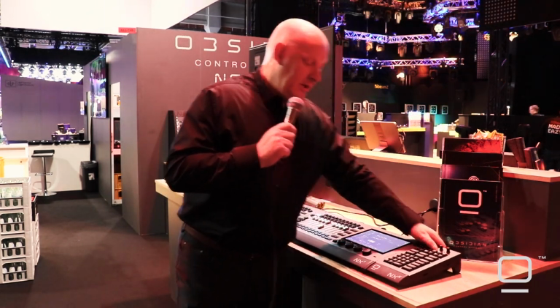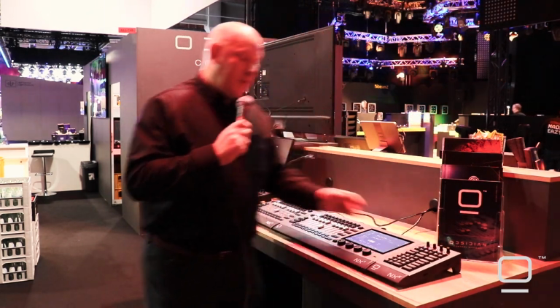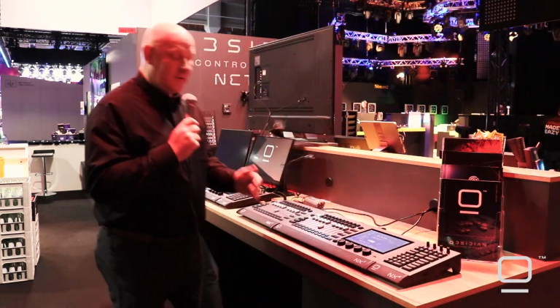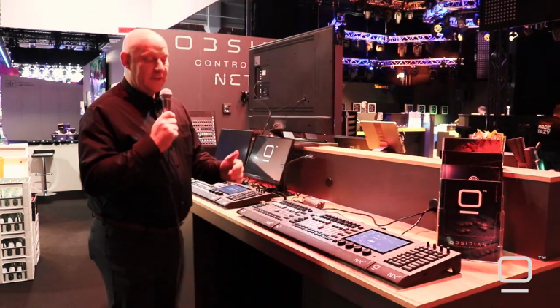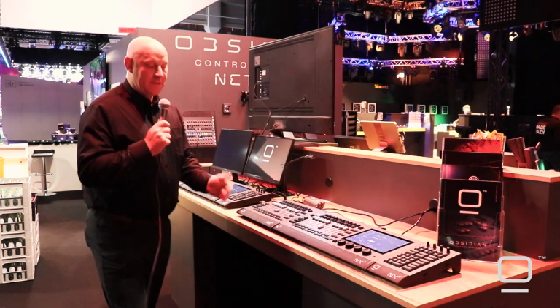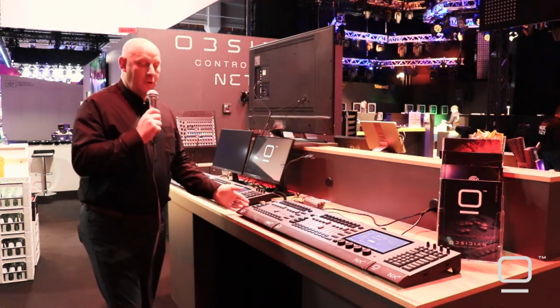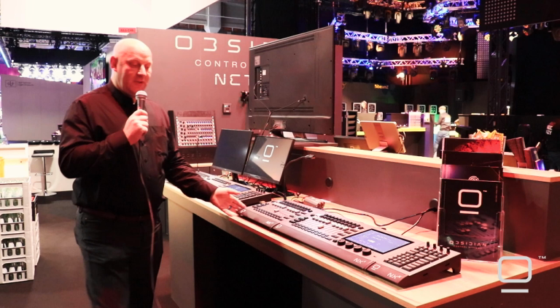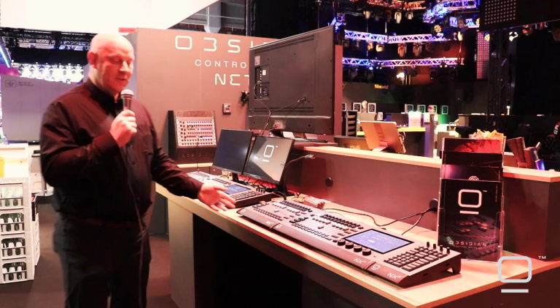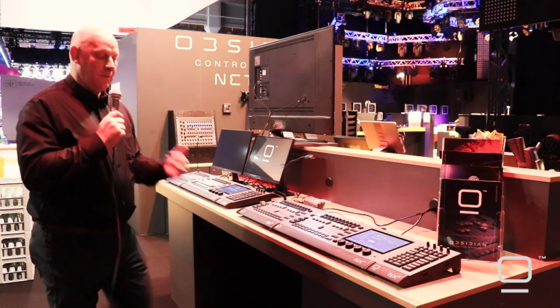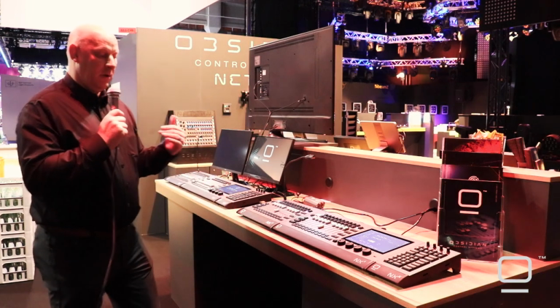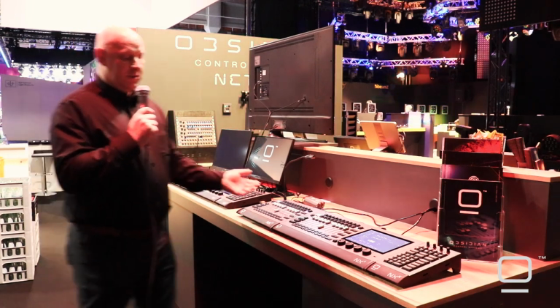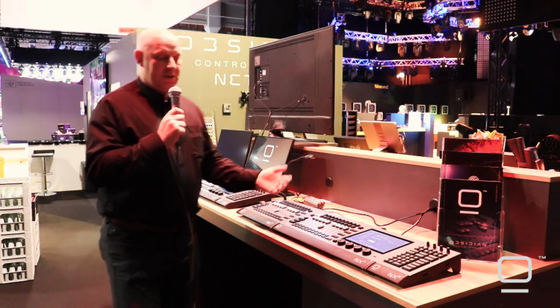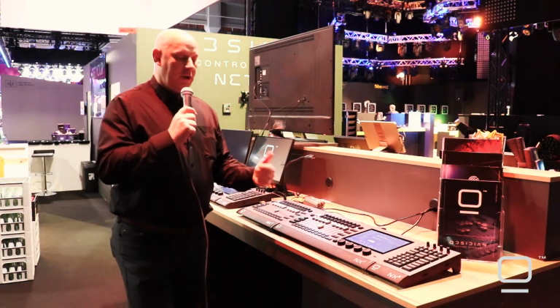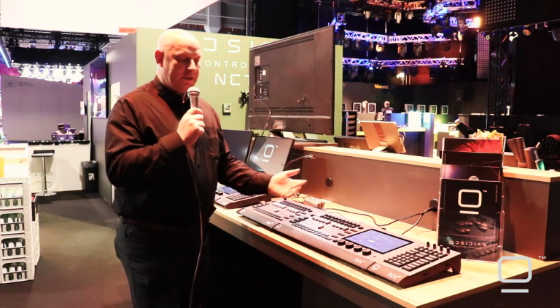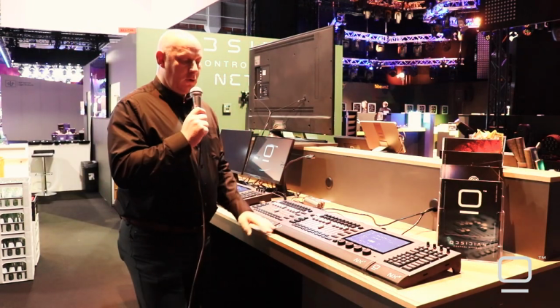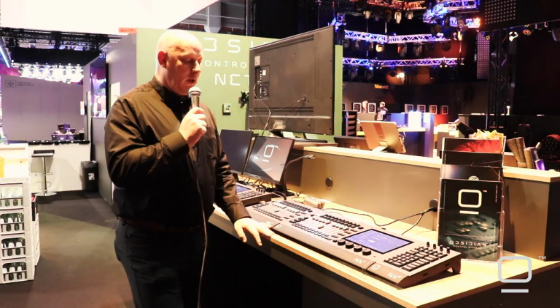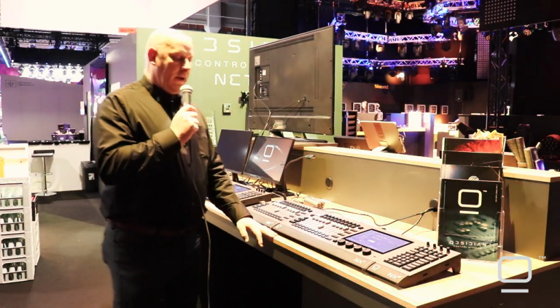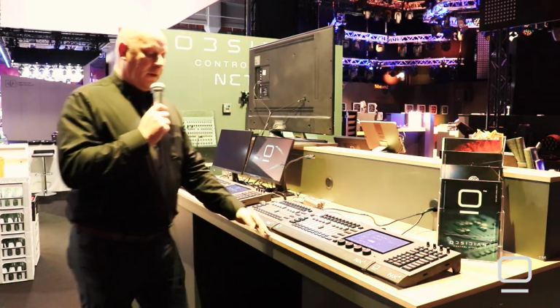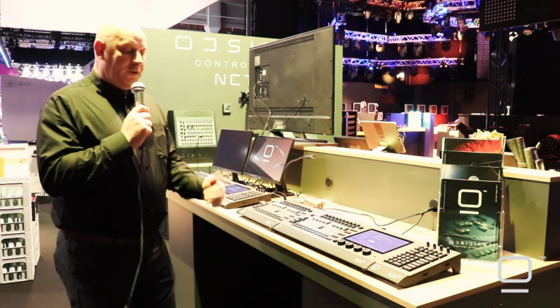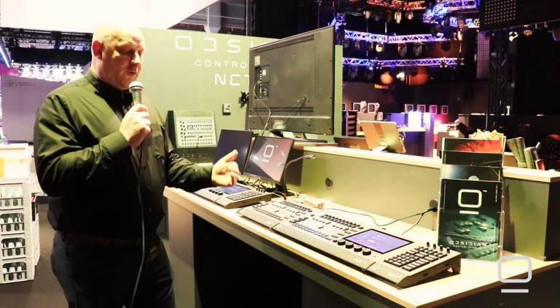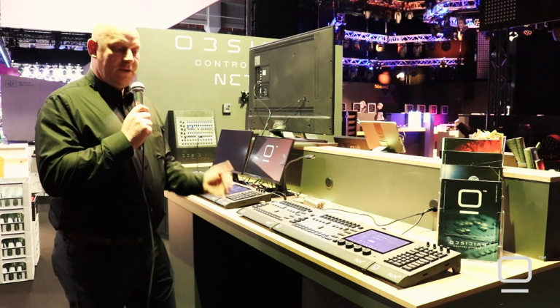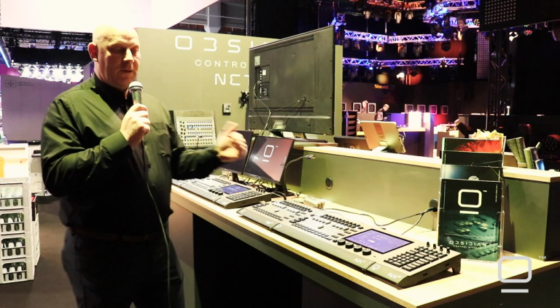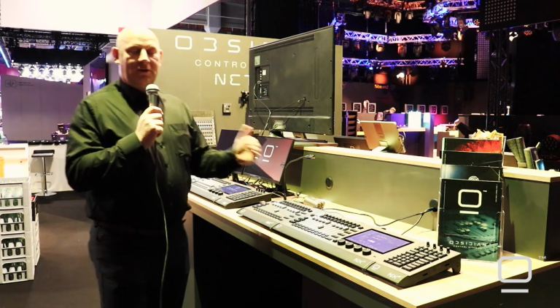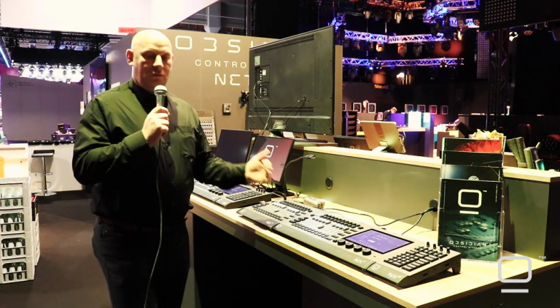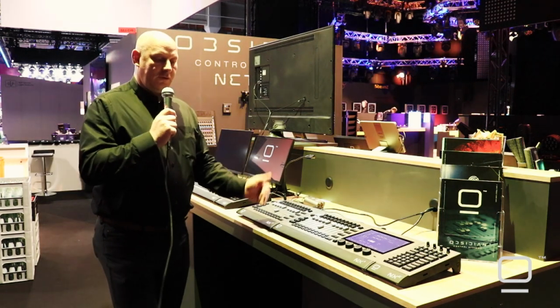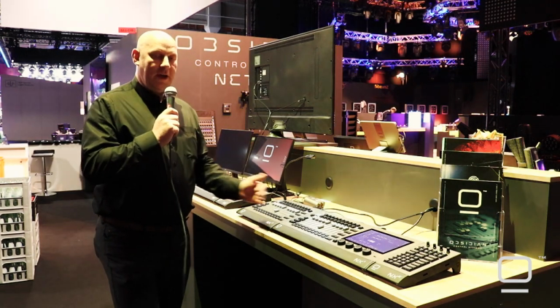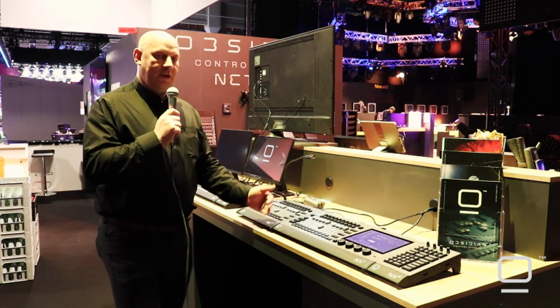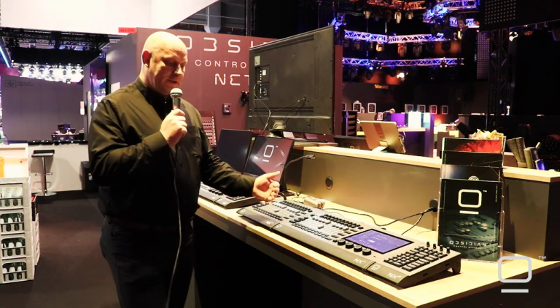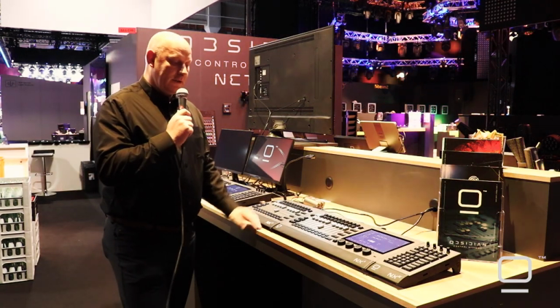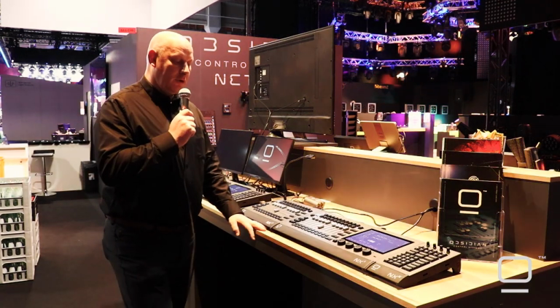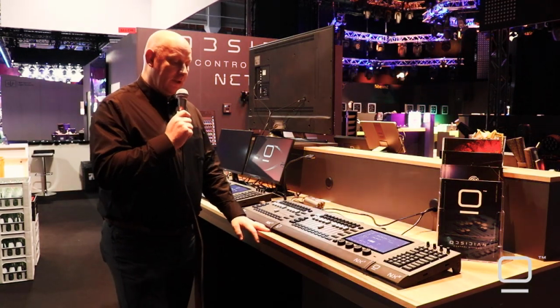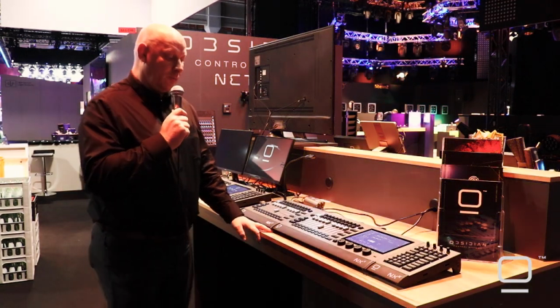We really tried to design a desk with no limitations, so the software has no reduced features. Everything that you're used to on ONNX is supported in the NX-1.